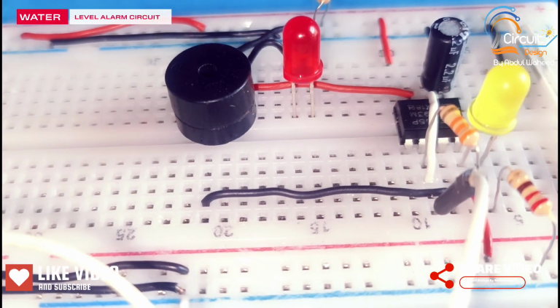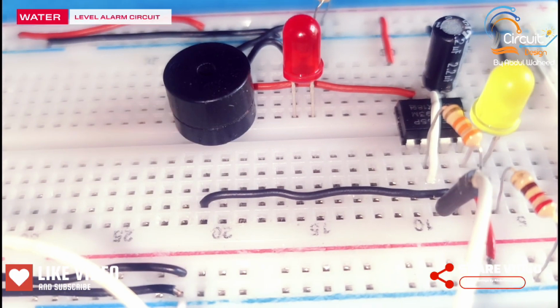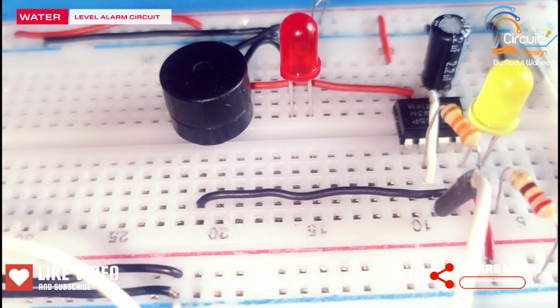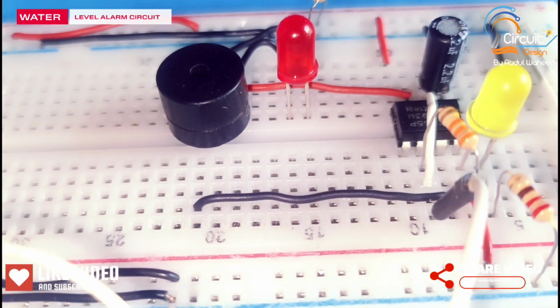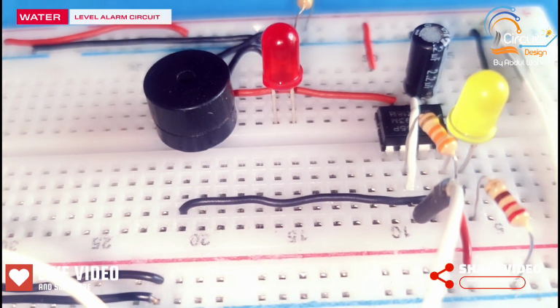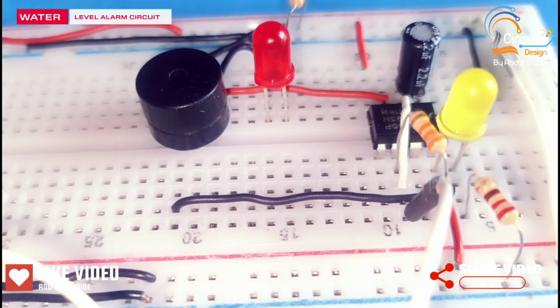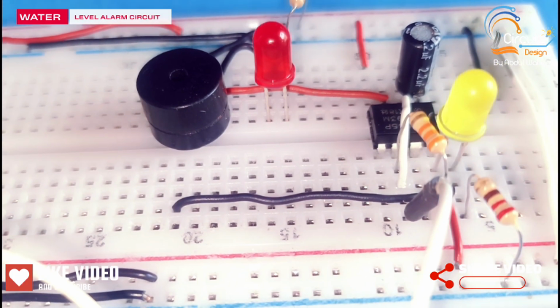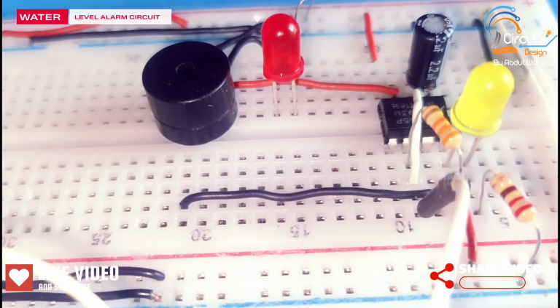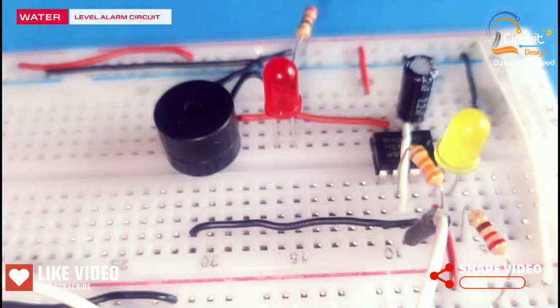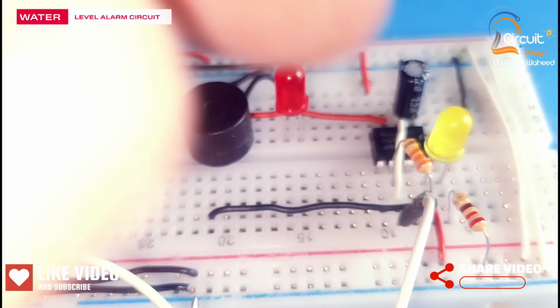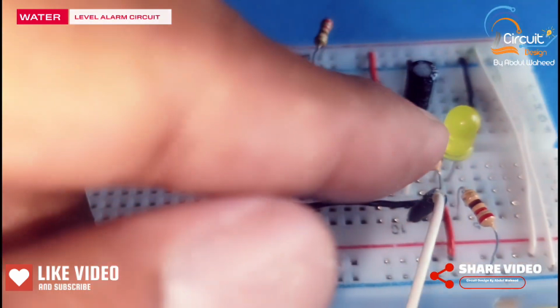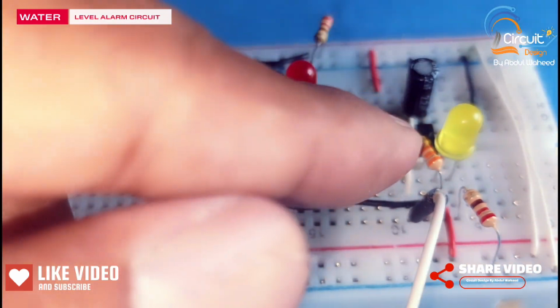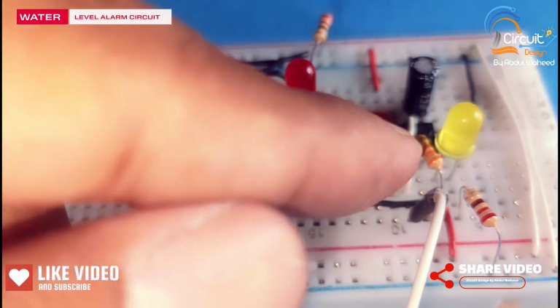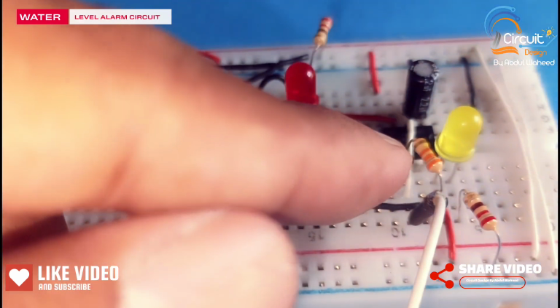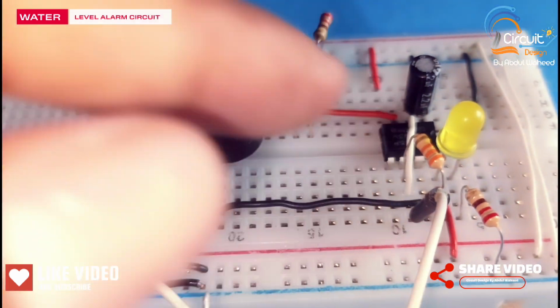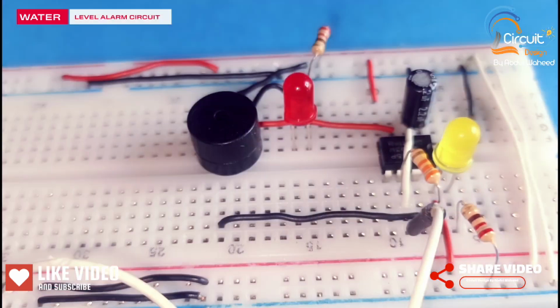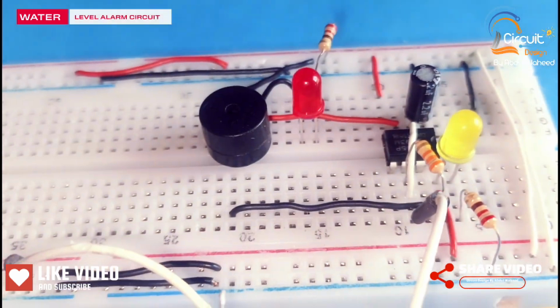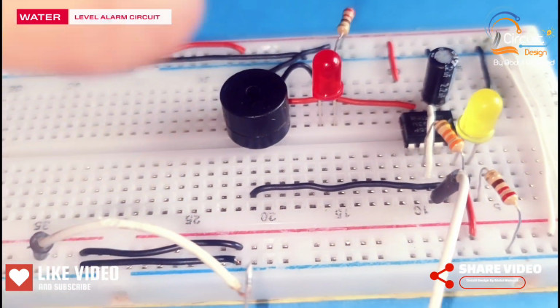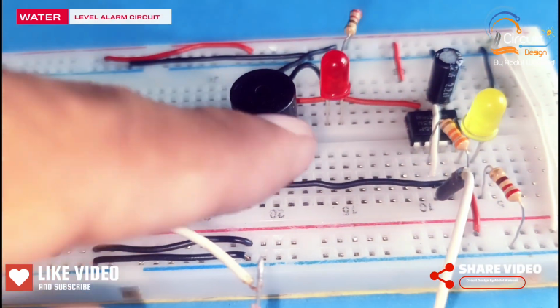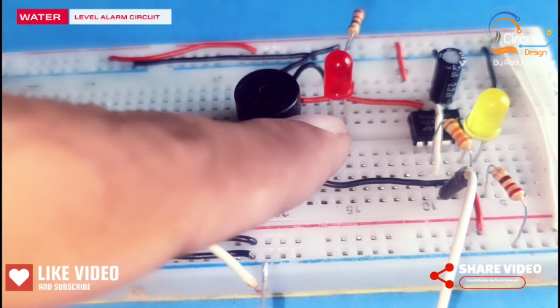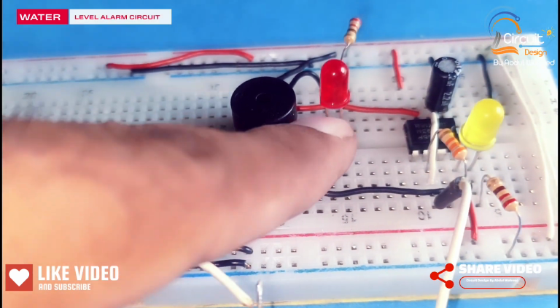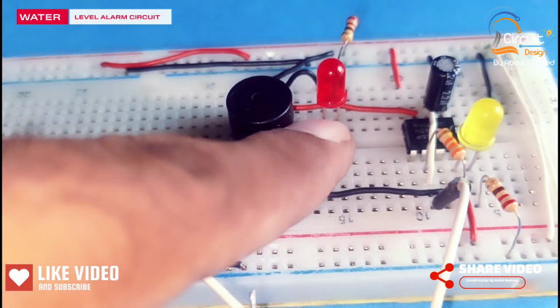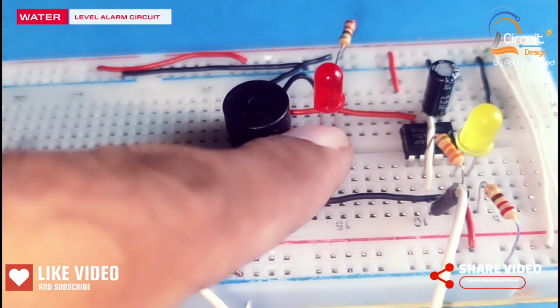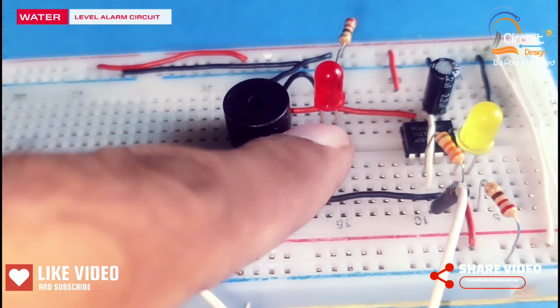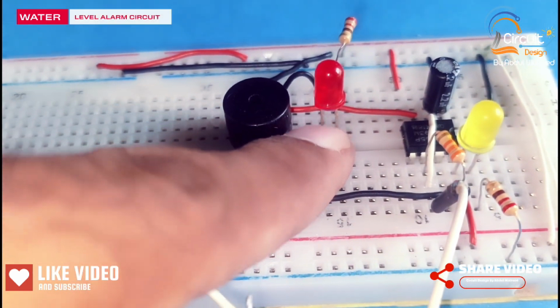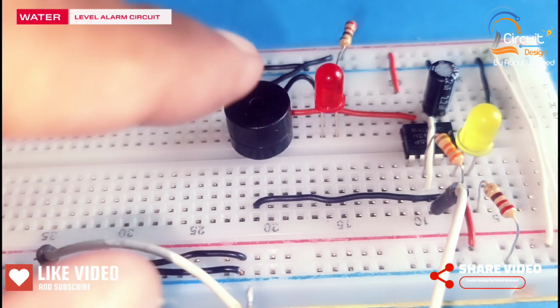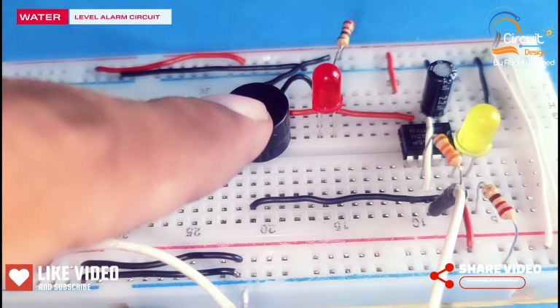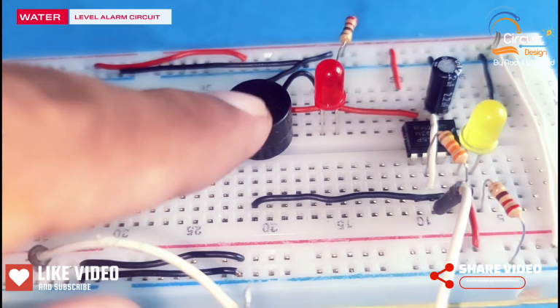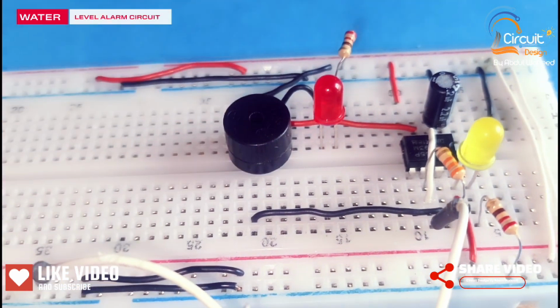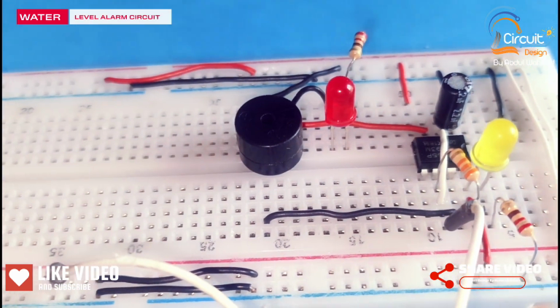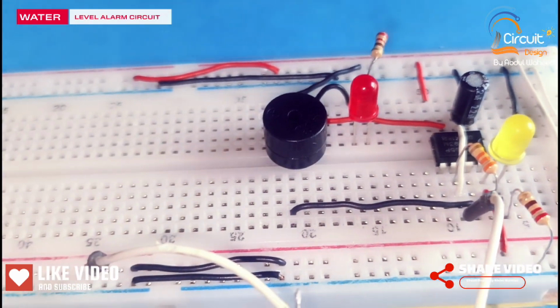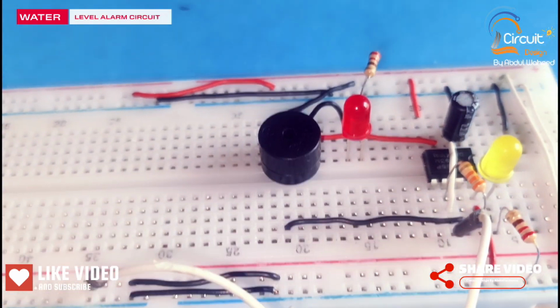In this circuit, the yellow LED indicates power and the red LED indicates the output of the circuit.